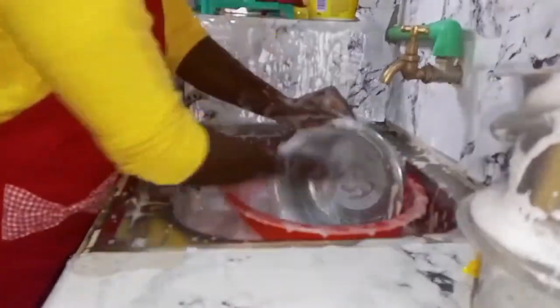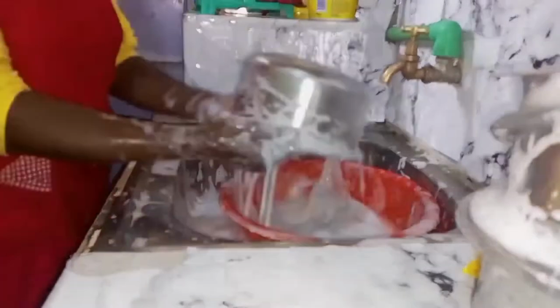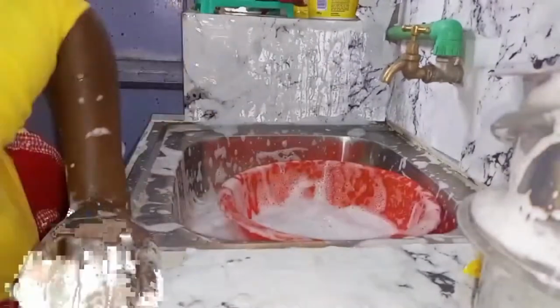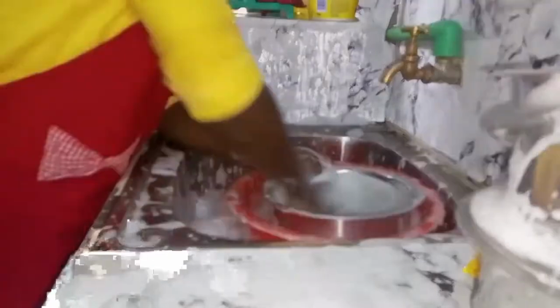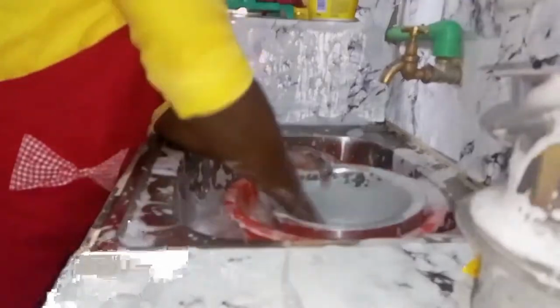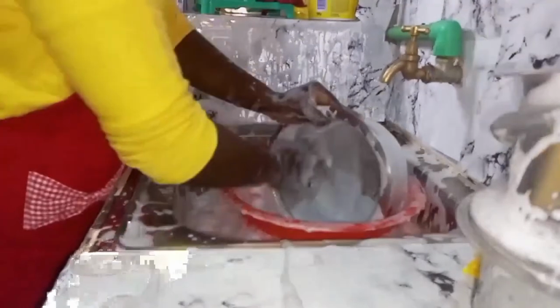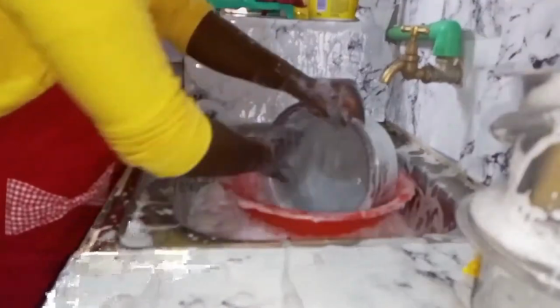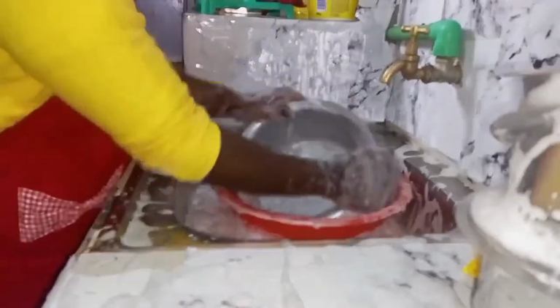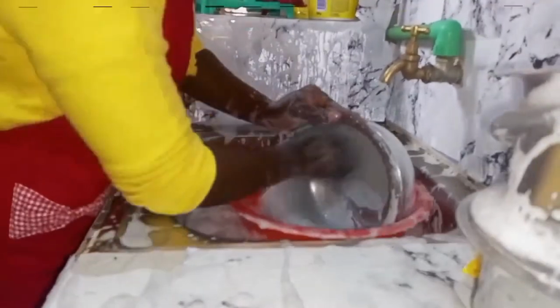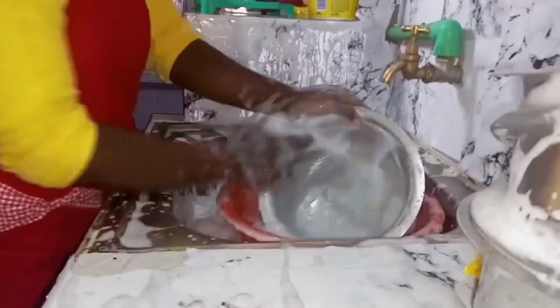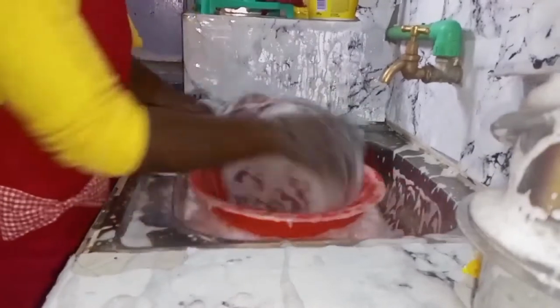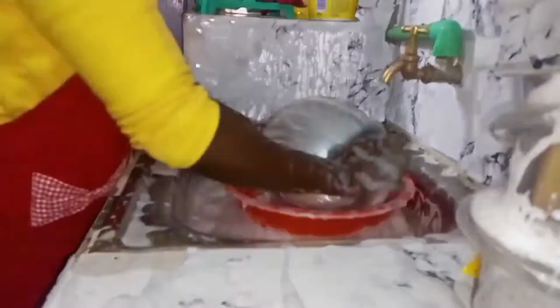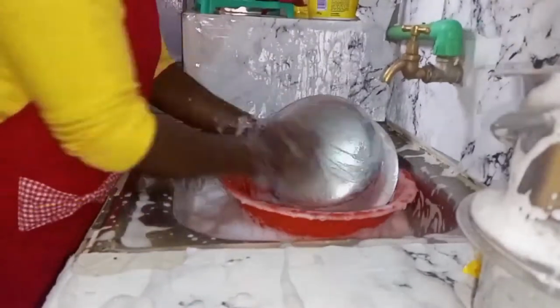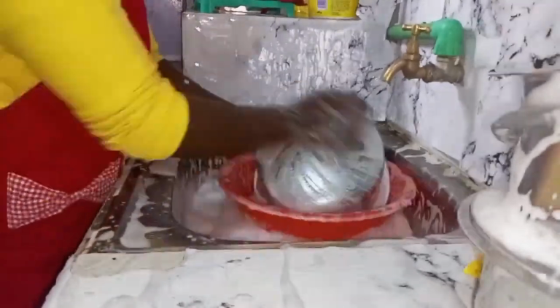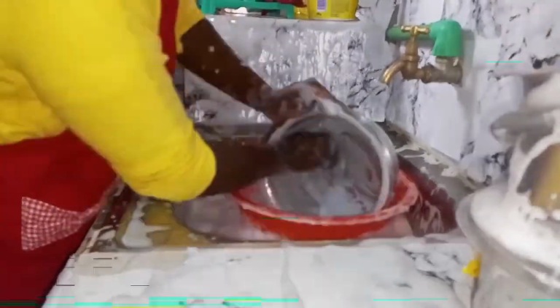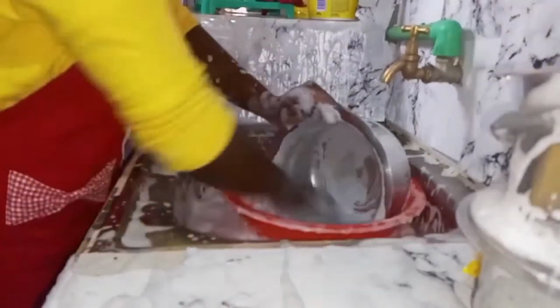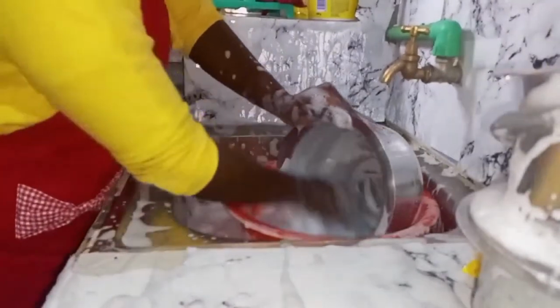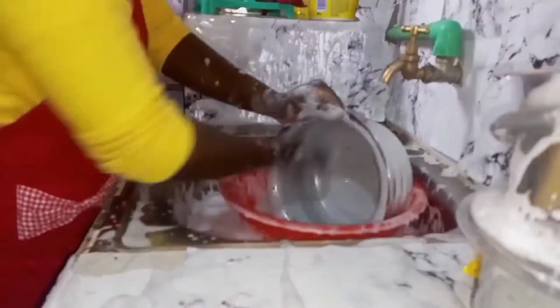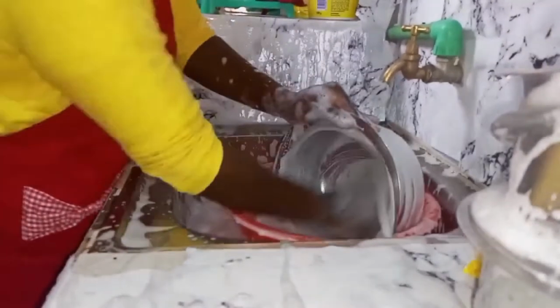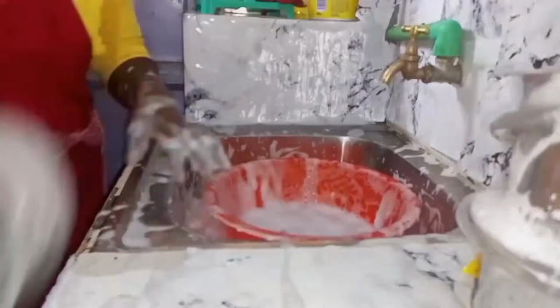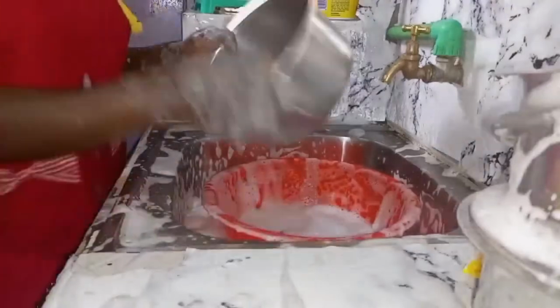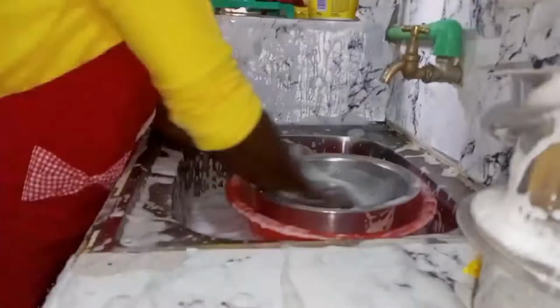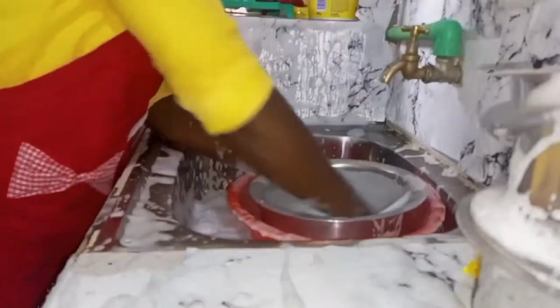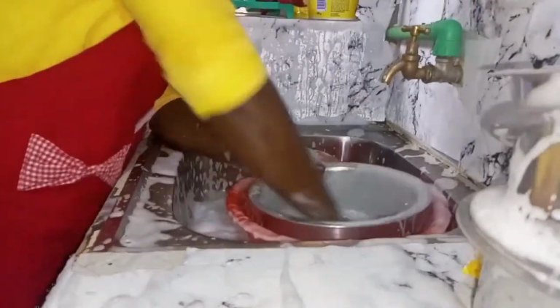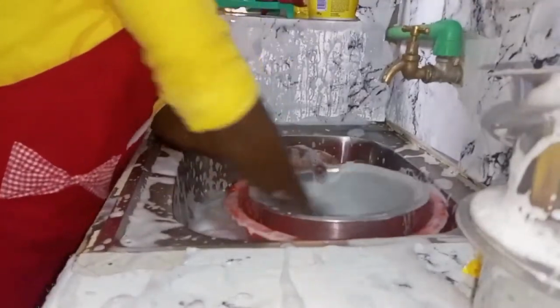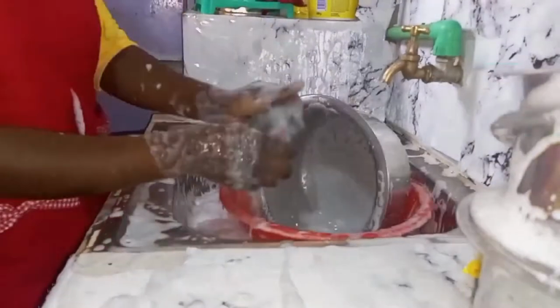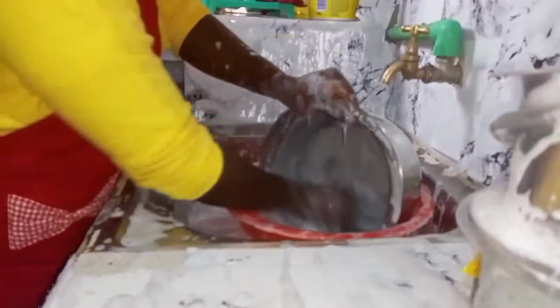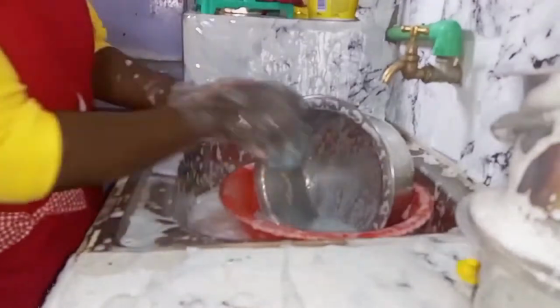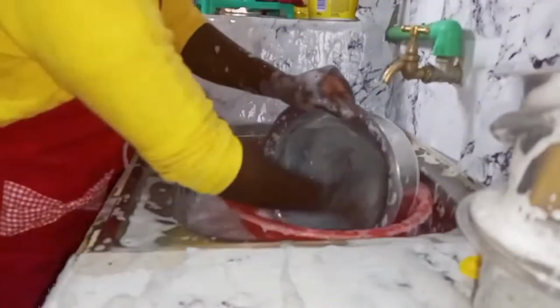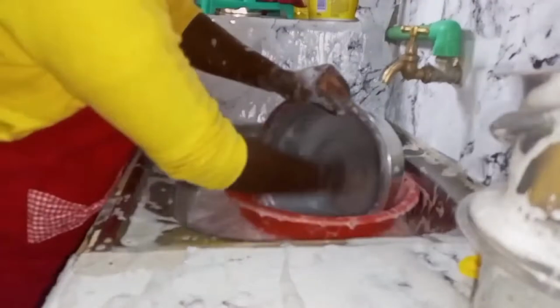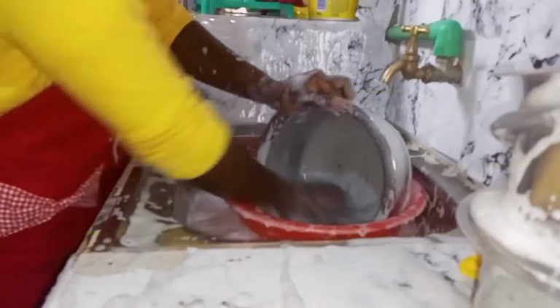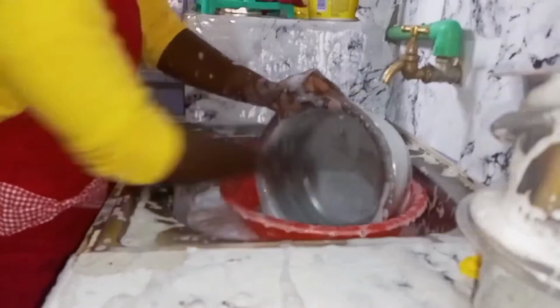During the washing process, when you realize that the water is getting colder, just add in more hot water. Because hot or warm water normally gives the best results — you struggle less and your pots completely get clean.